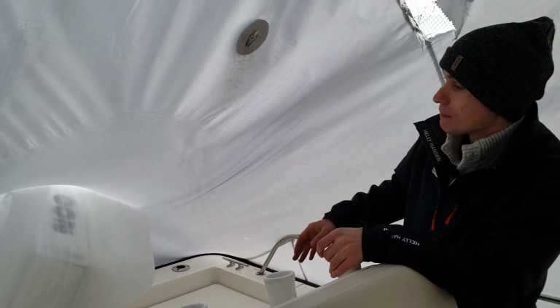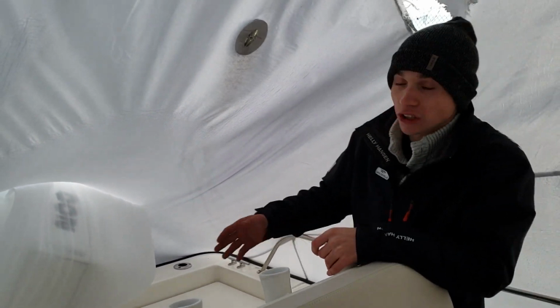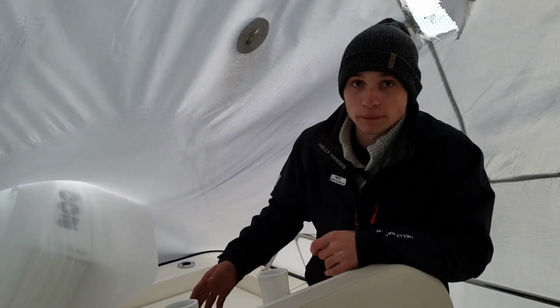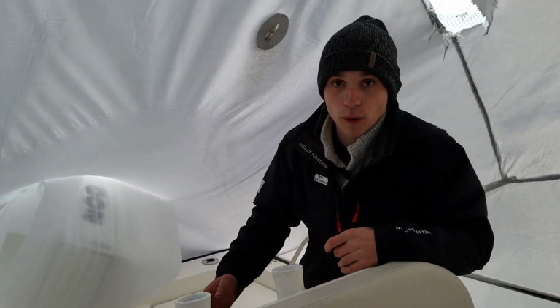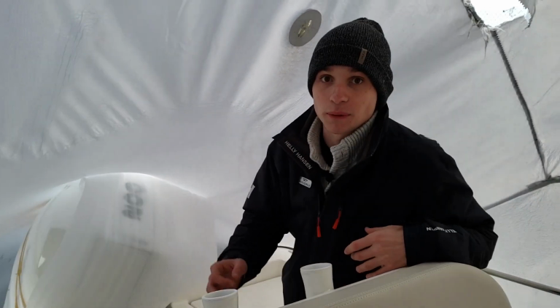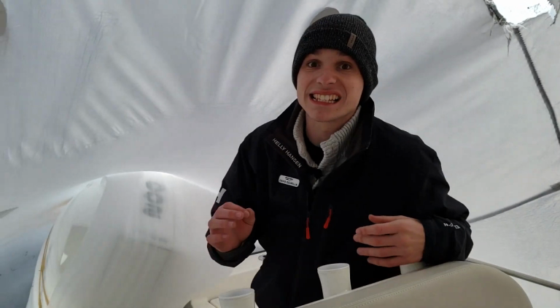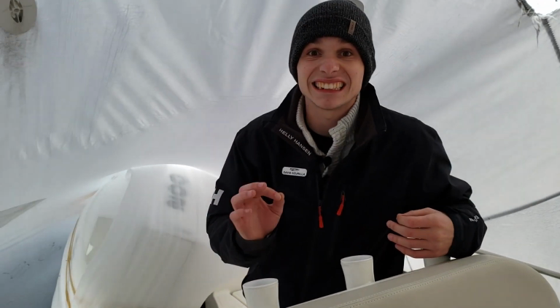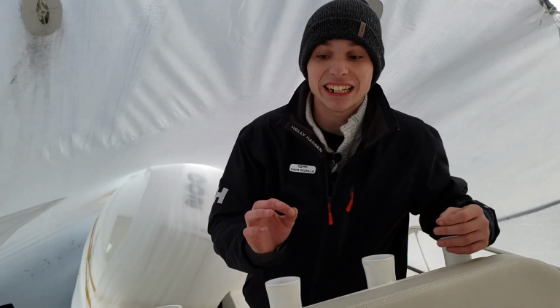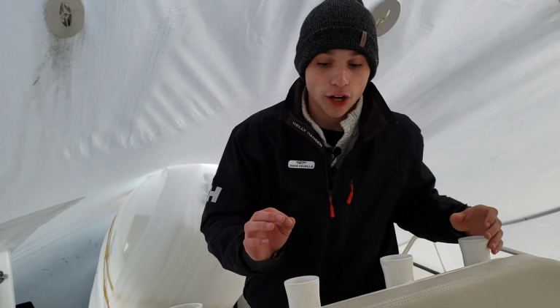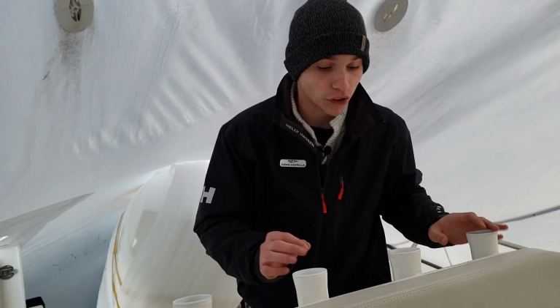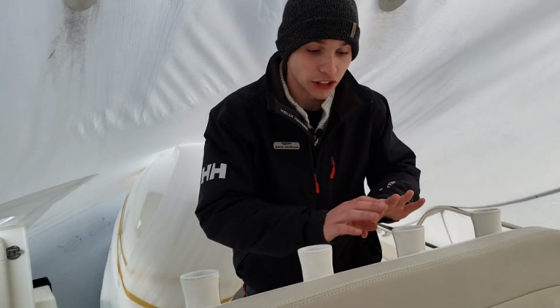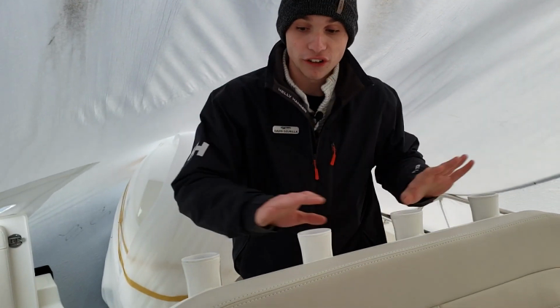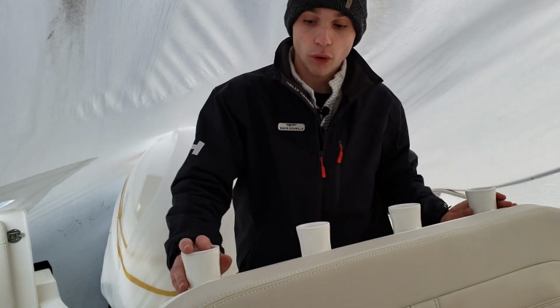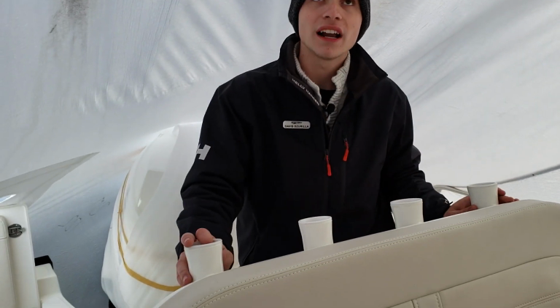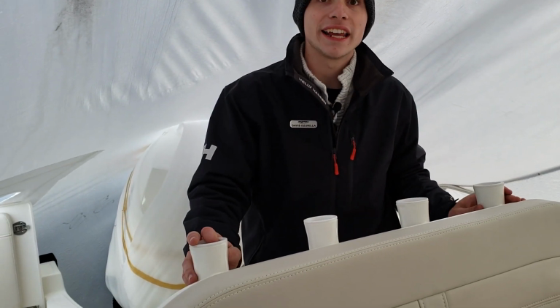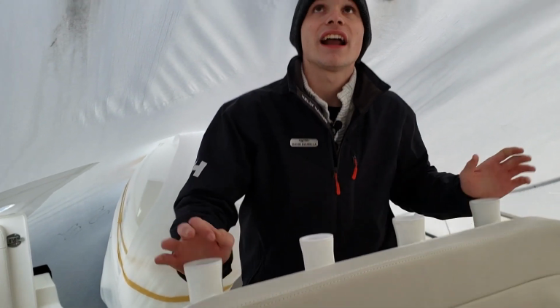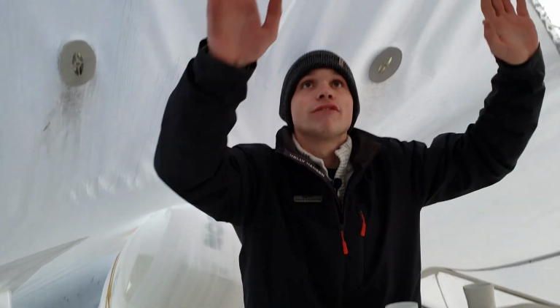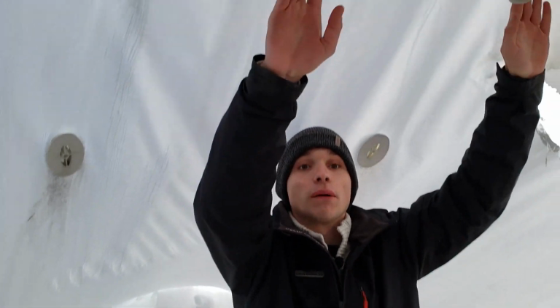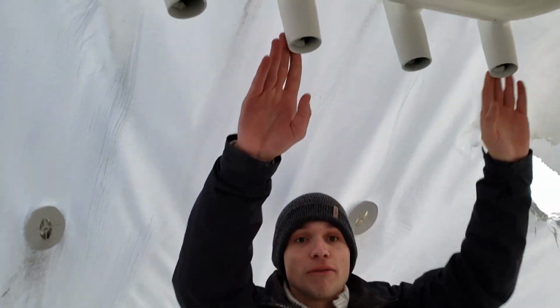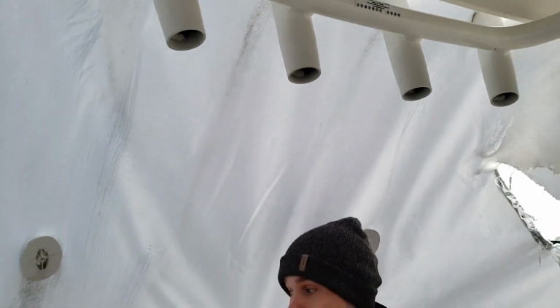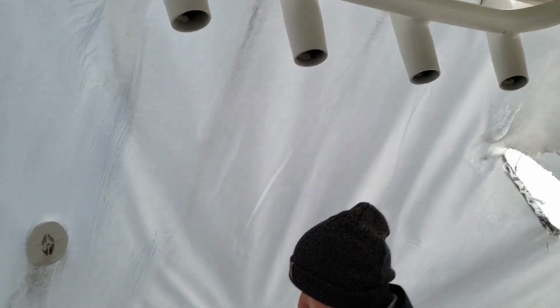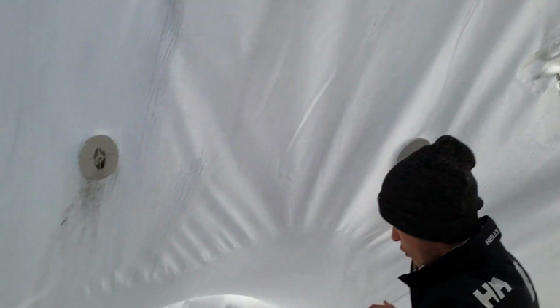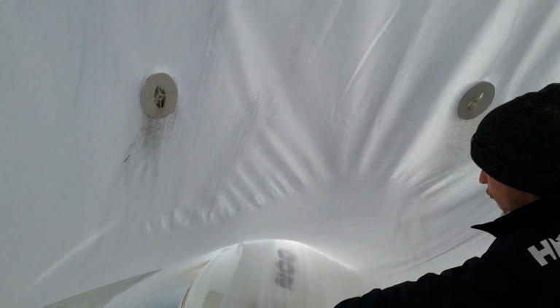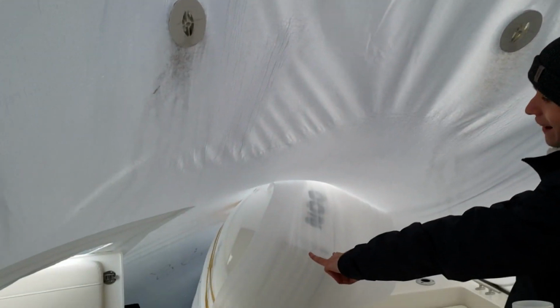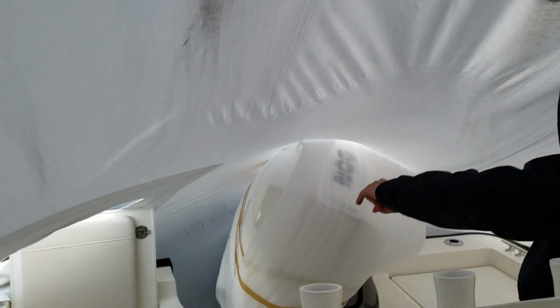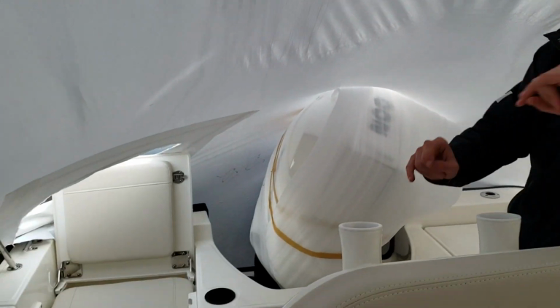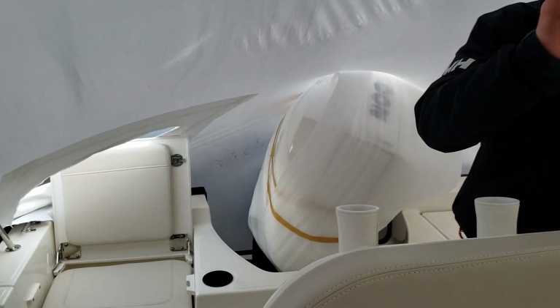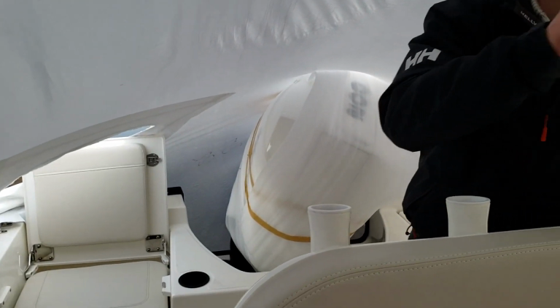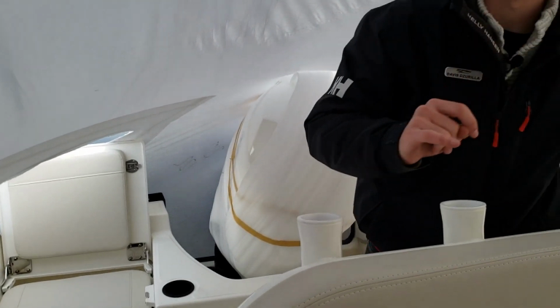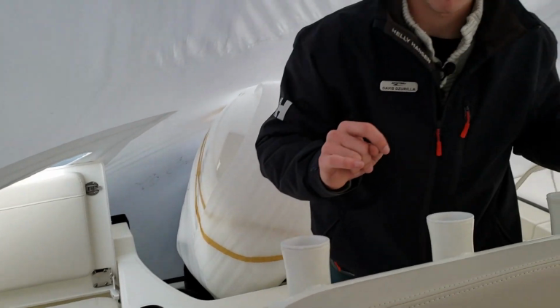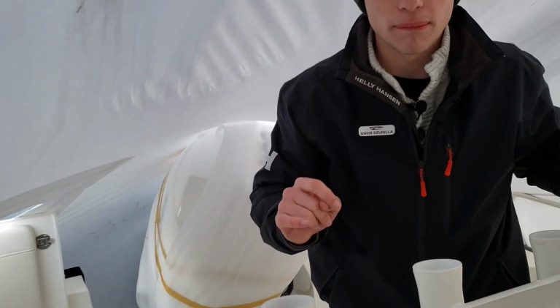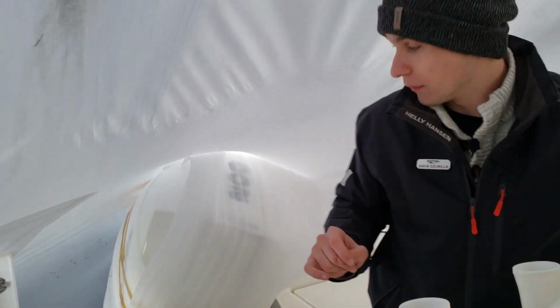The boat also comes equipped with 16 rod holders, including four here, four above me, four at the stern, and four more at the bow of the boat.